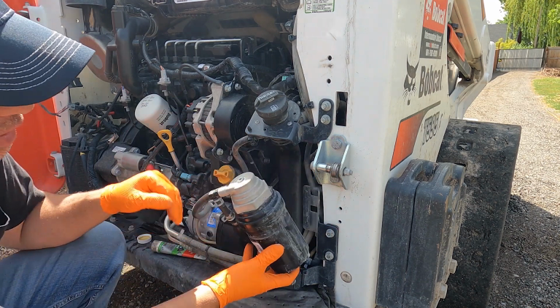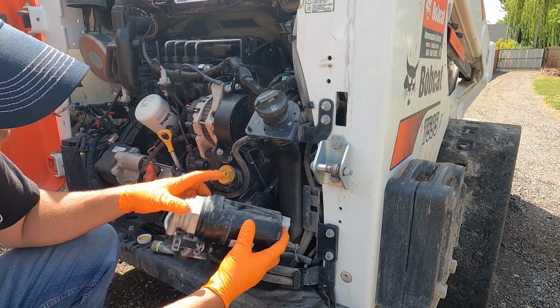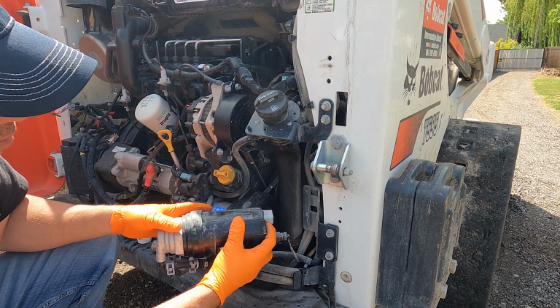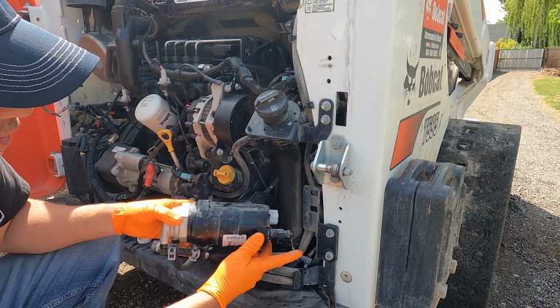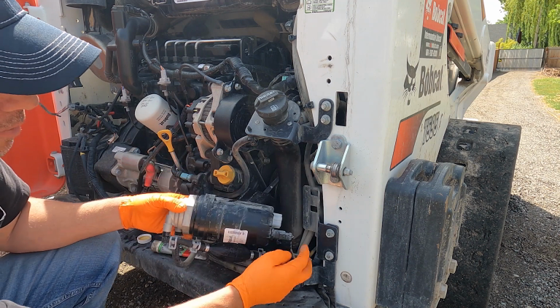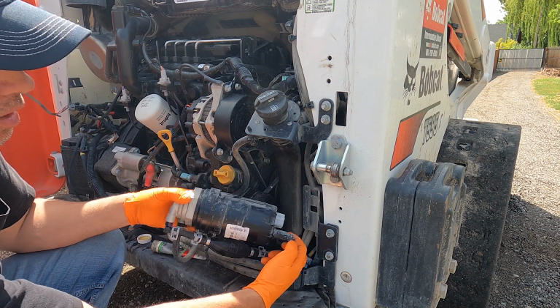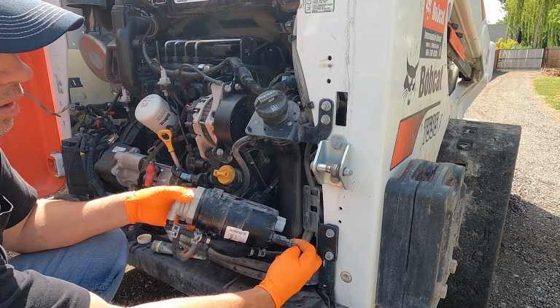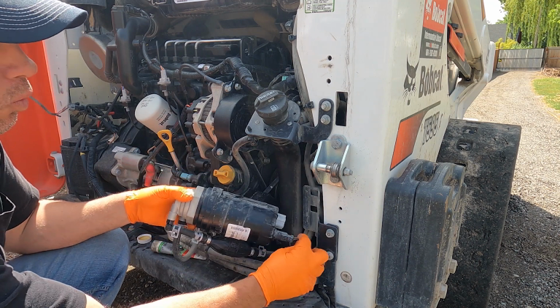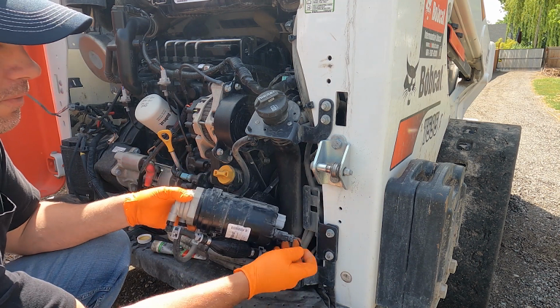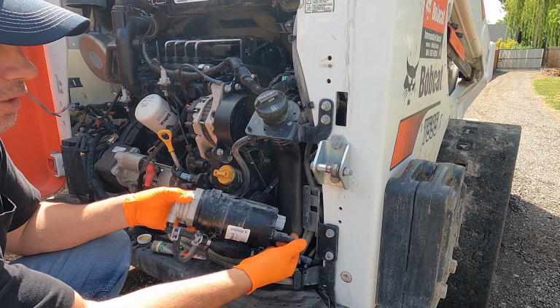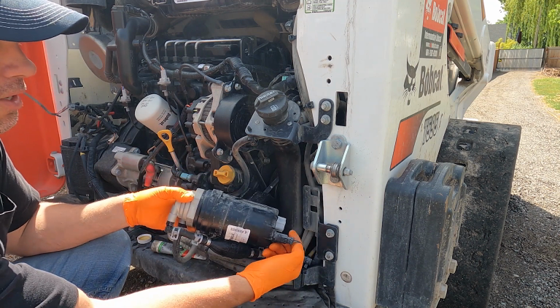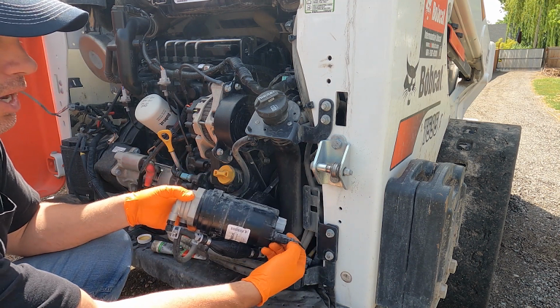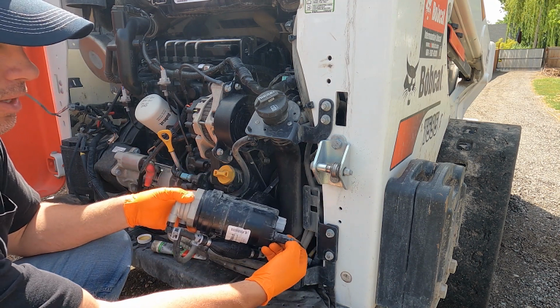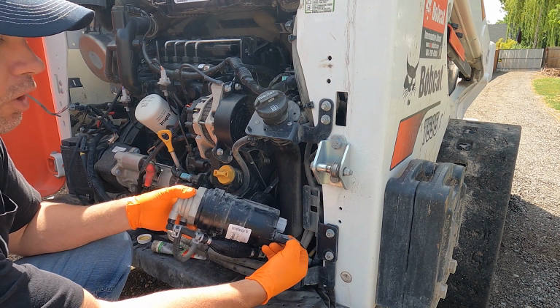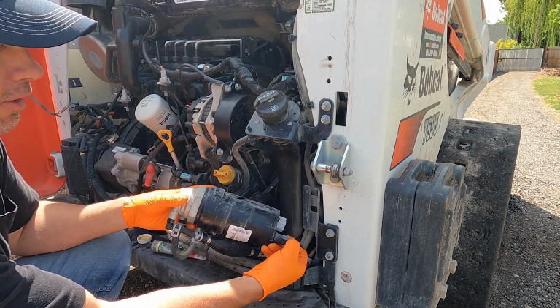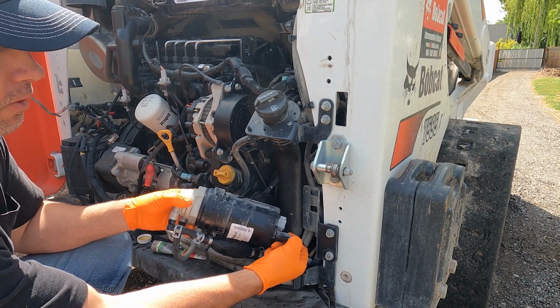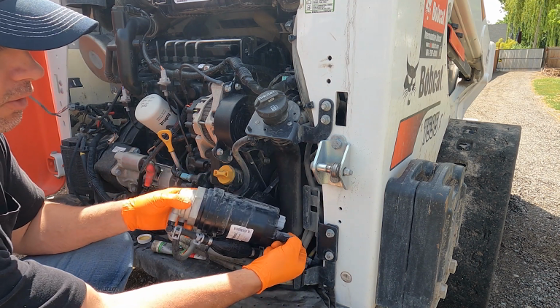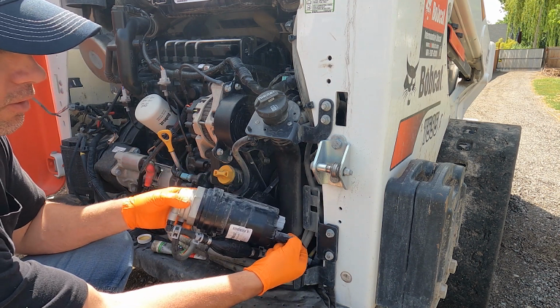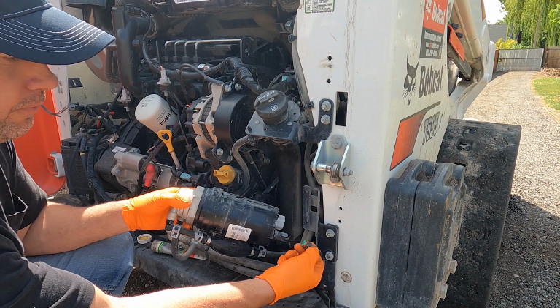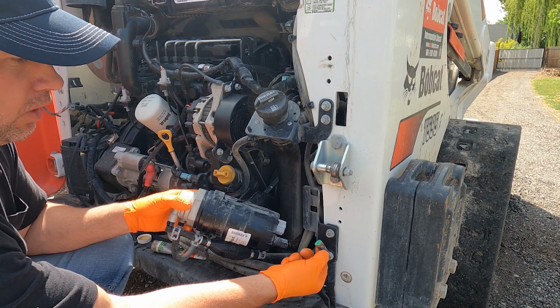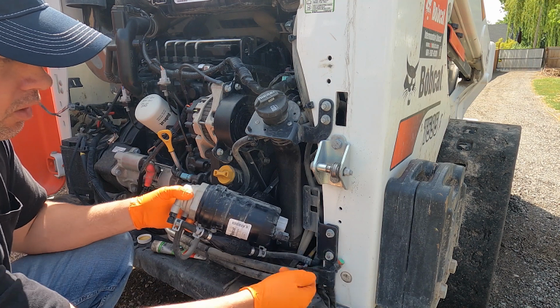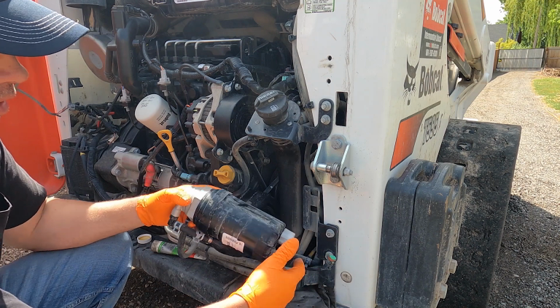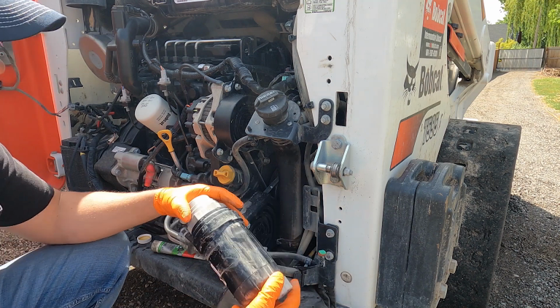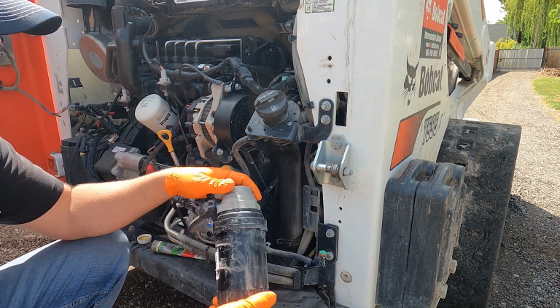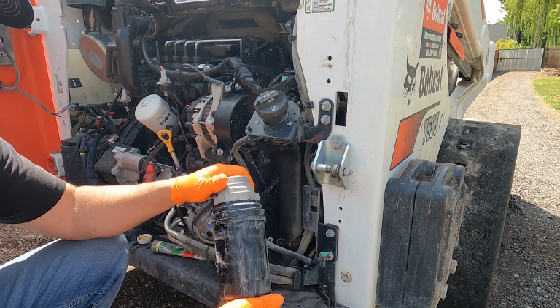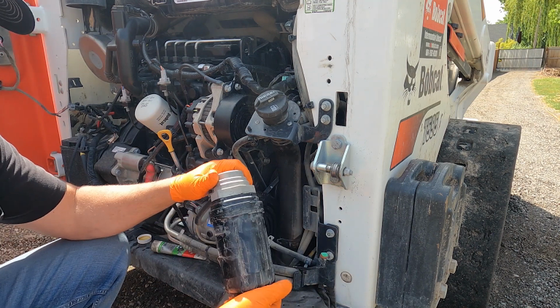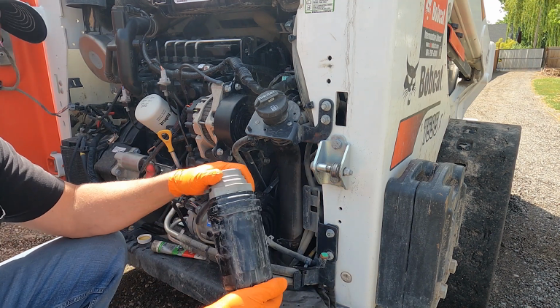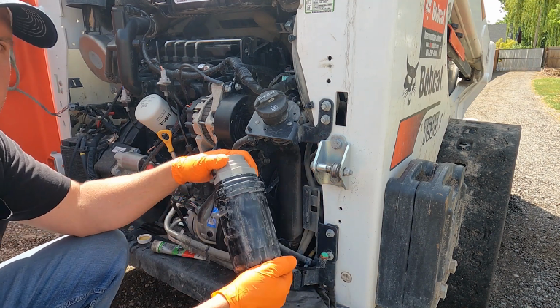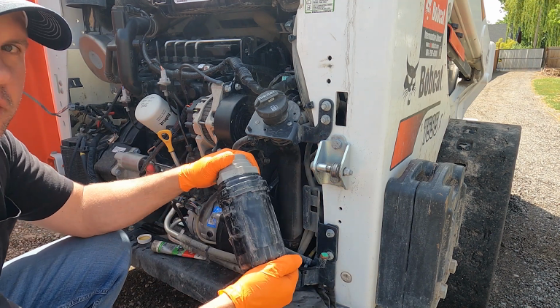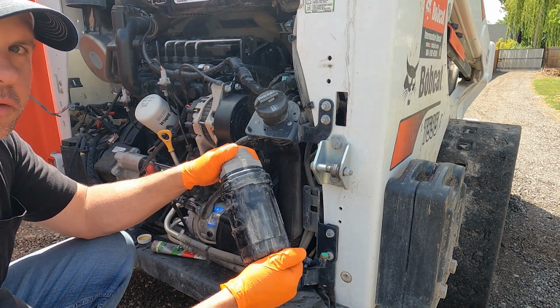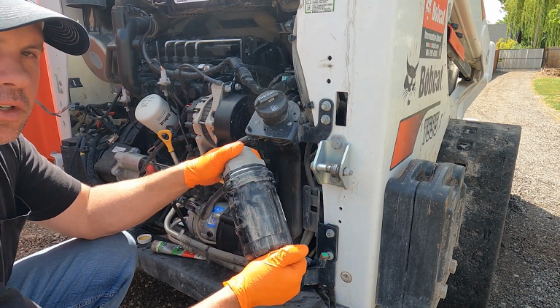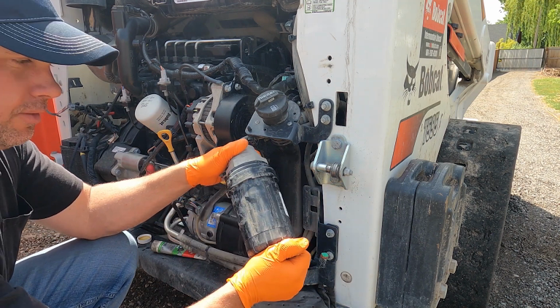Now we have to unplug our WIF sensor — water-in-fuel sensor. Unplug that, and now we can spin our filter off.